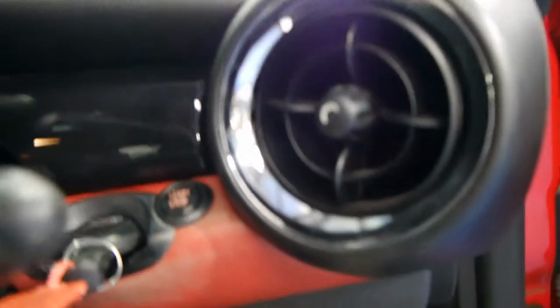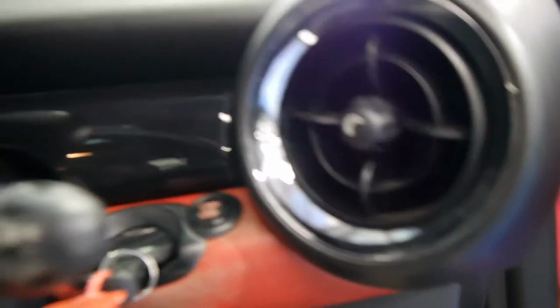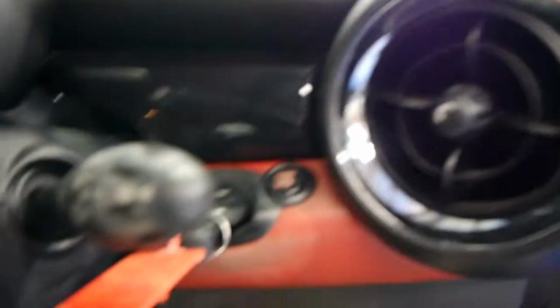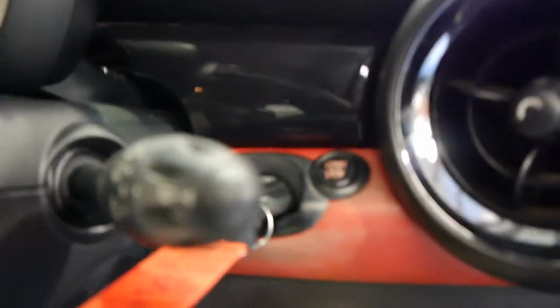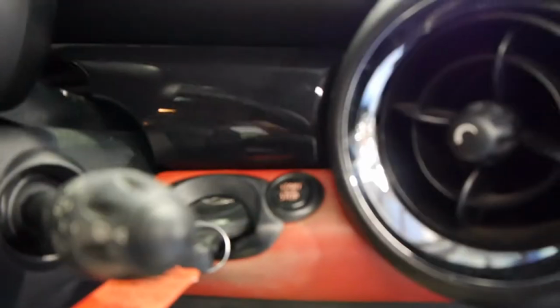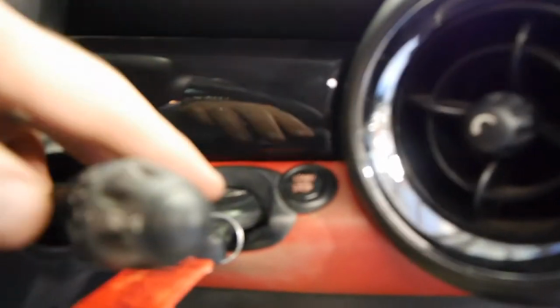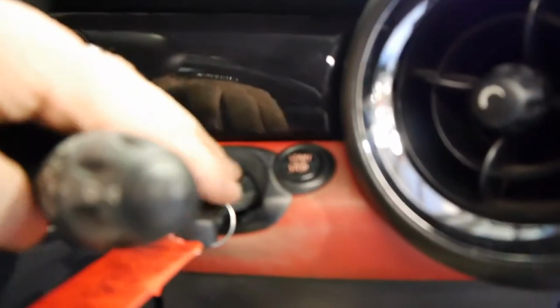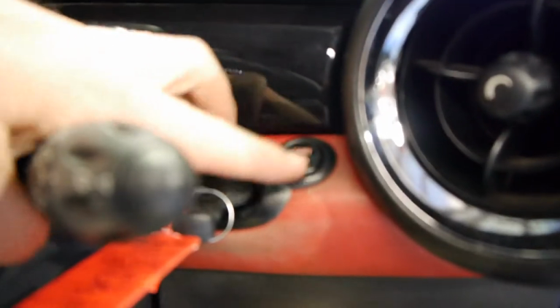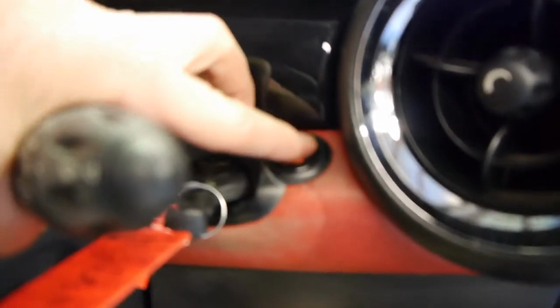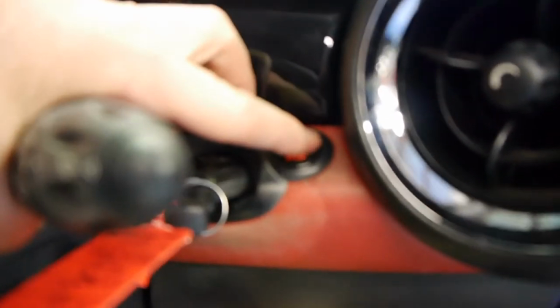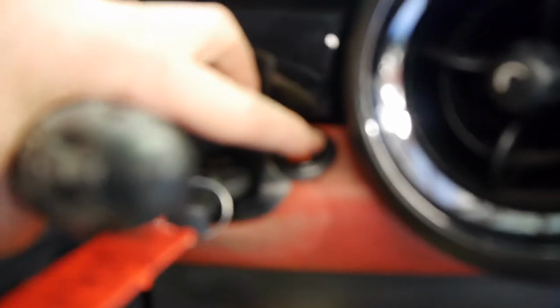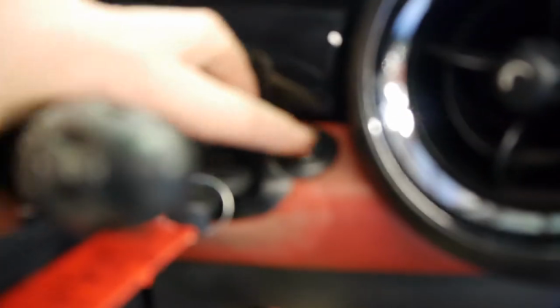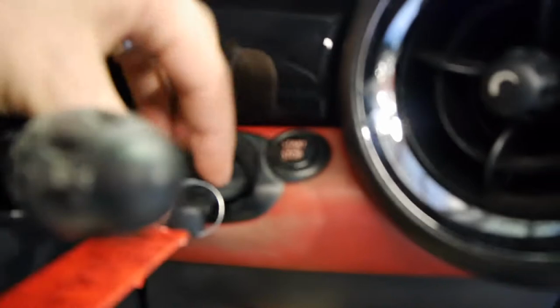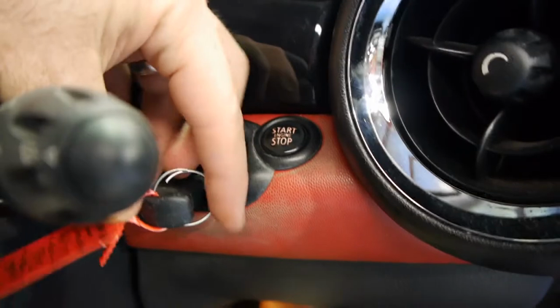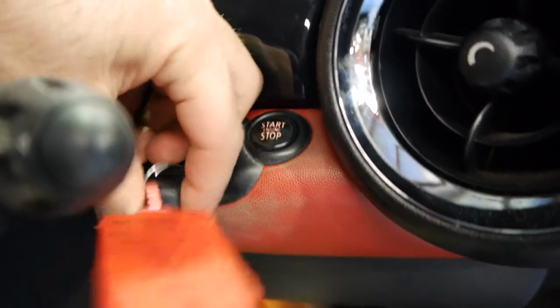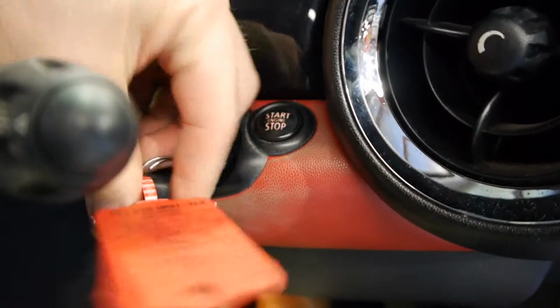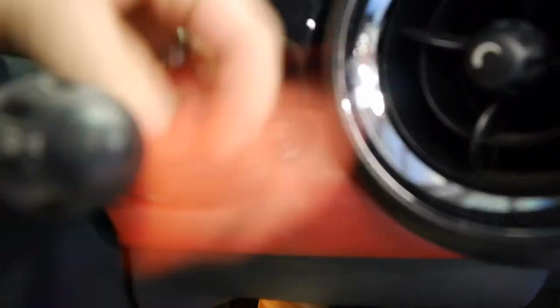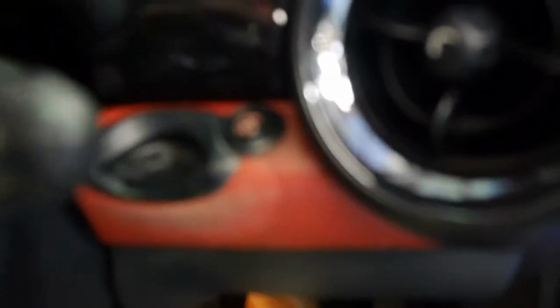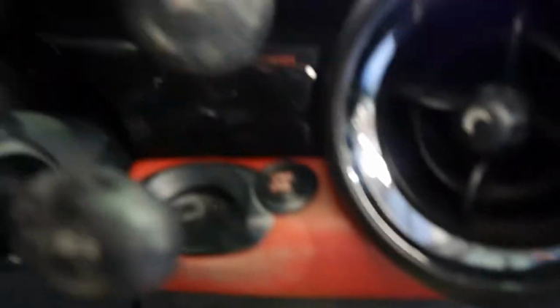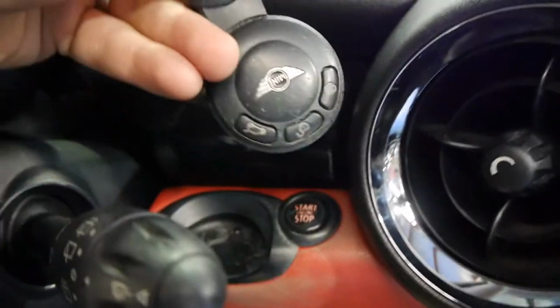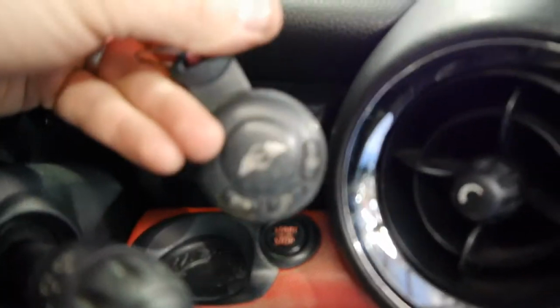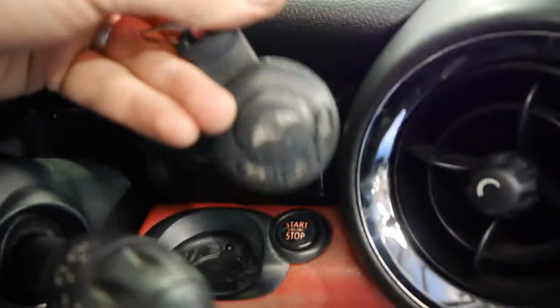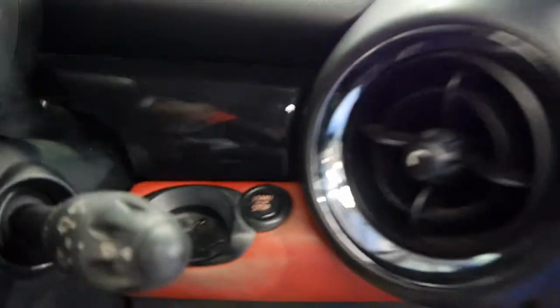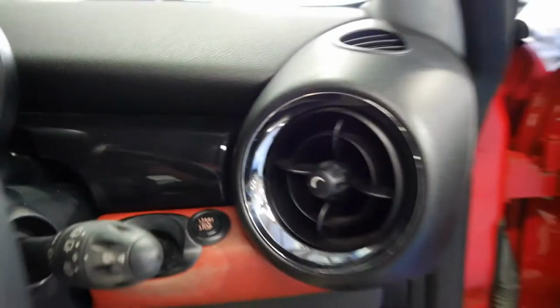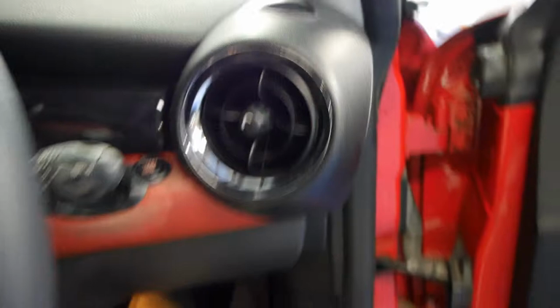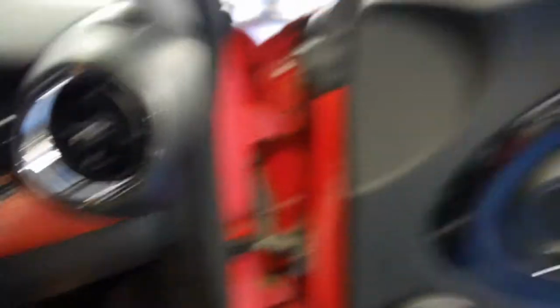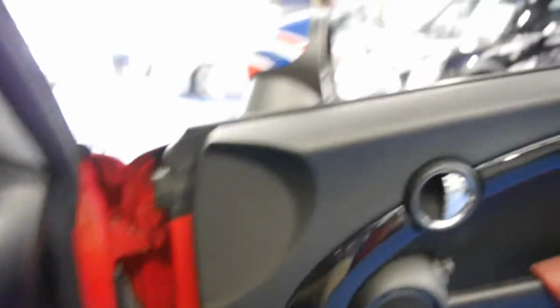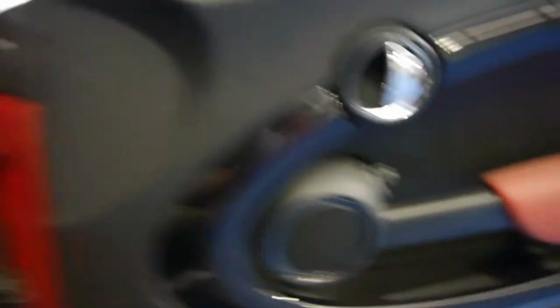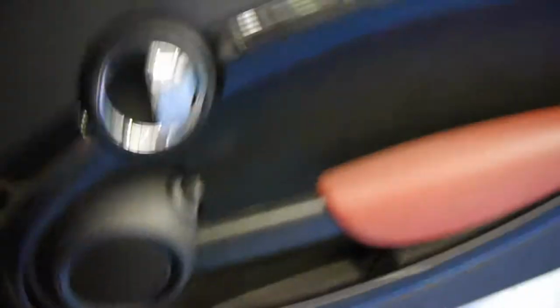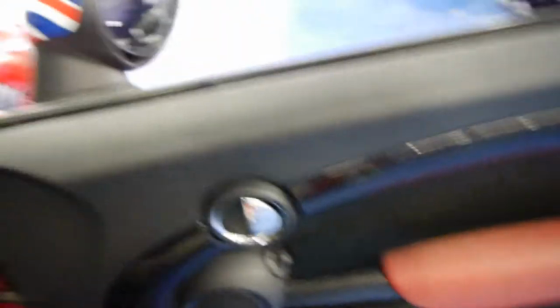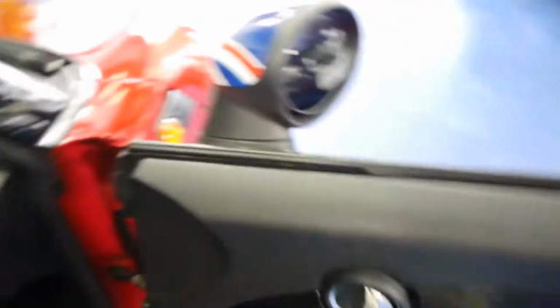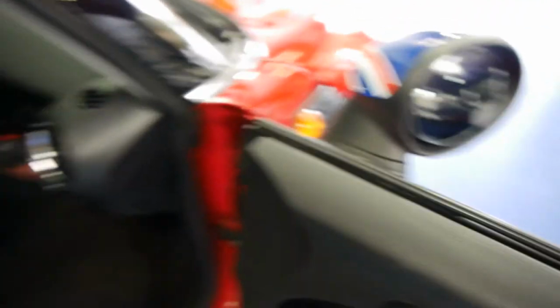Being an '08, I'll just turn it off. You get these new keys as well — have a look at that. The special round Mini keys, as opposed to the old ones that you just stick into the ignition.